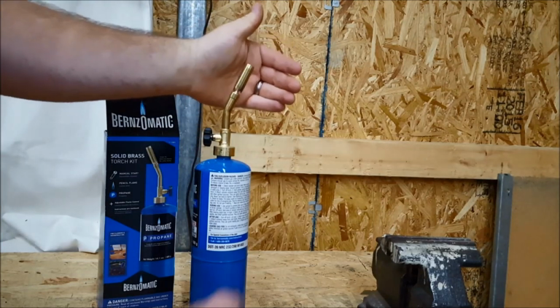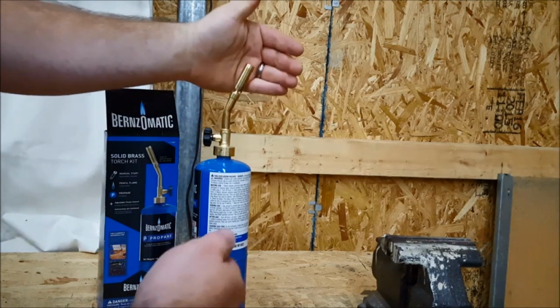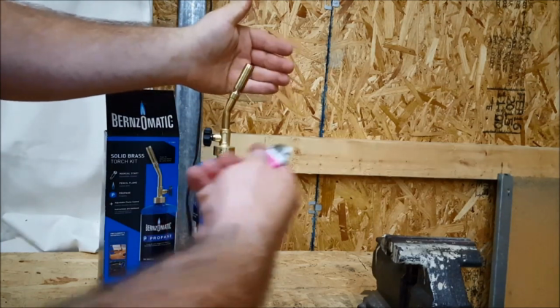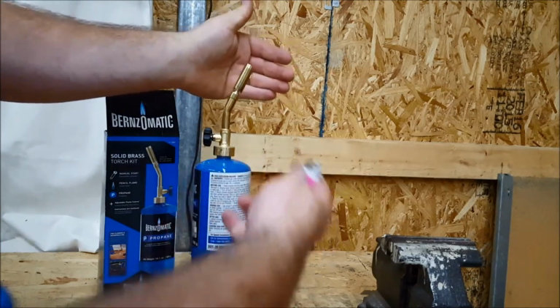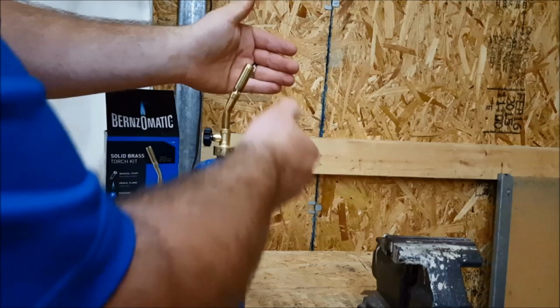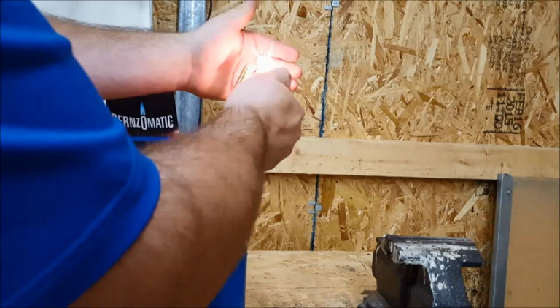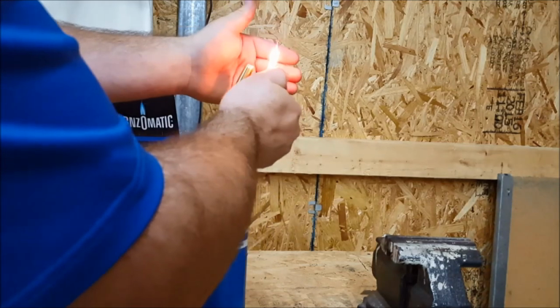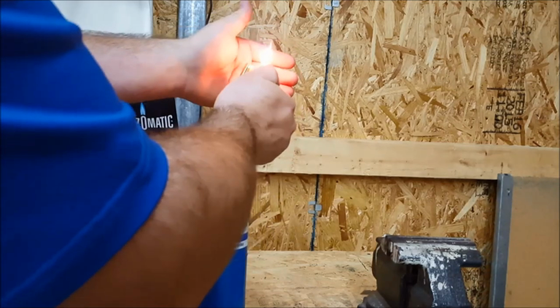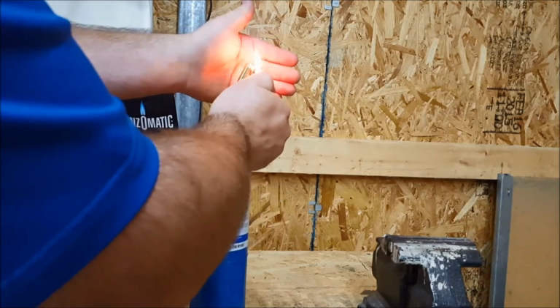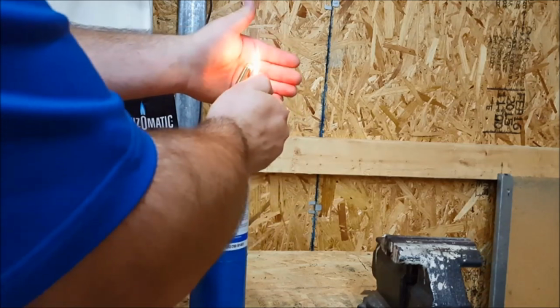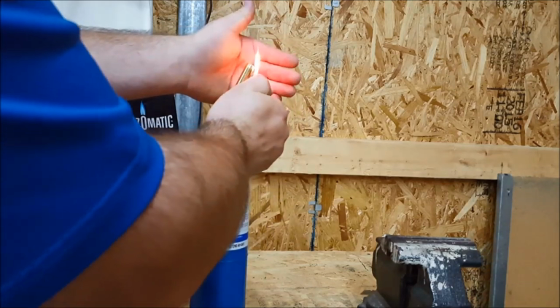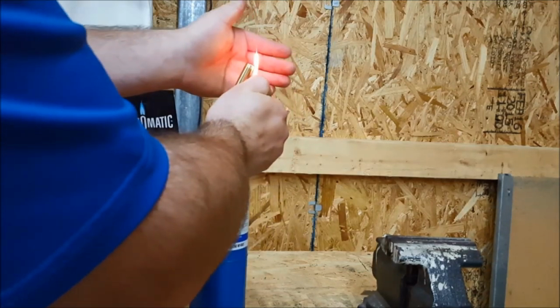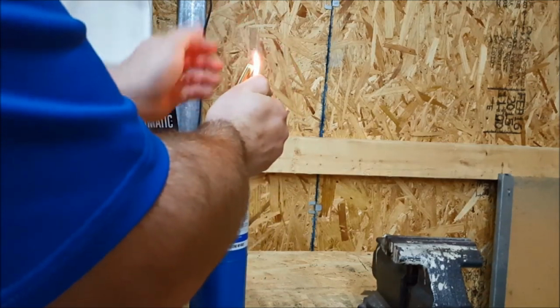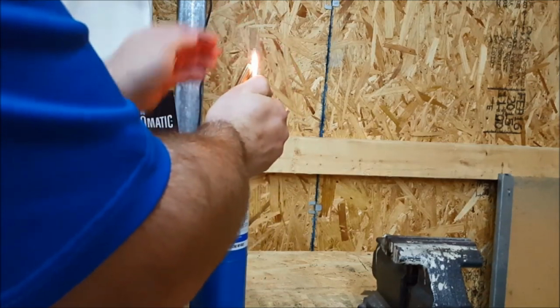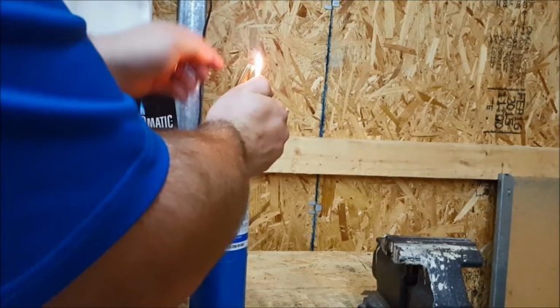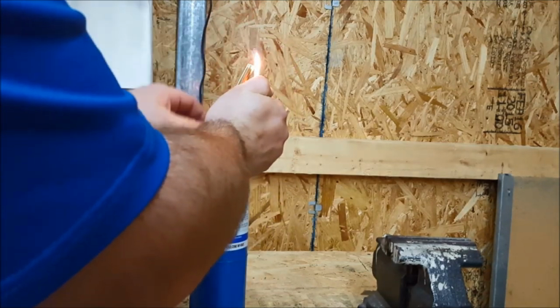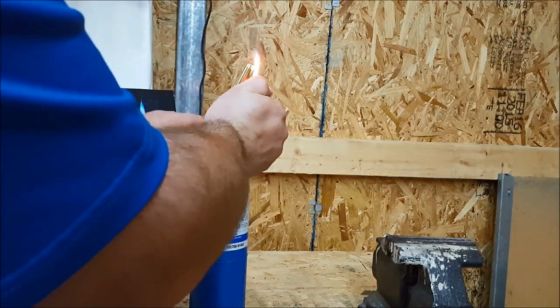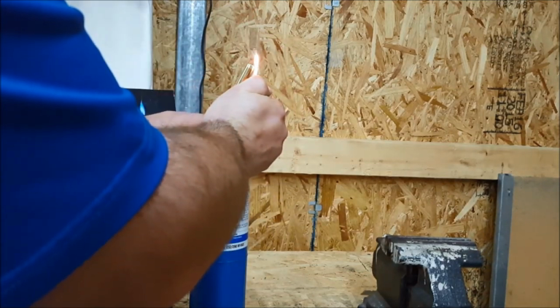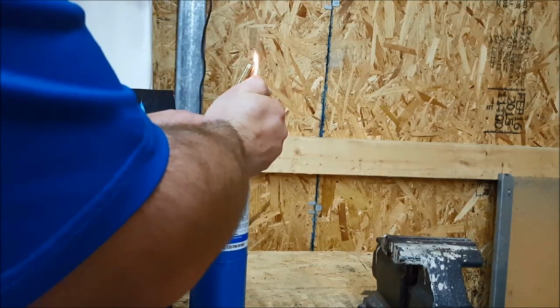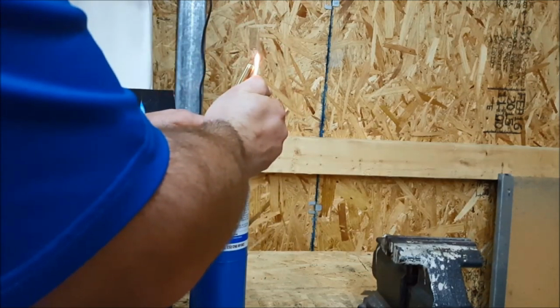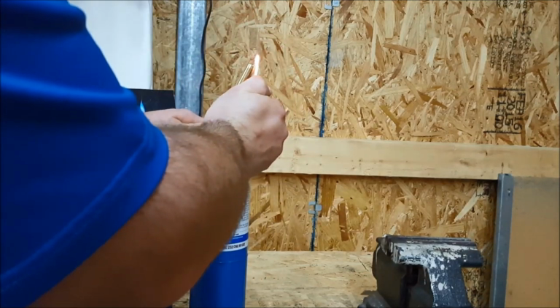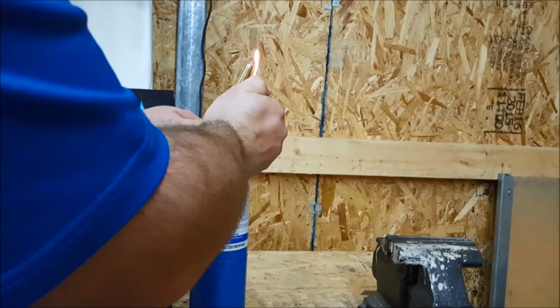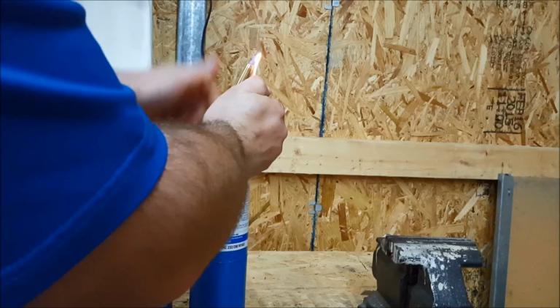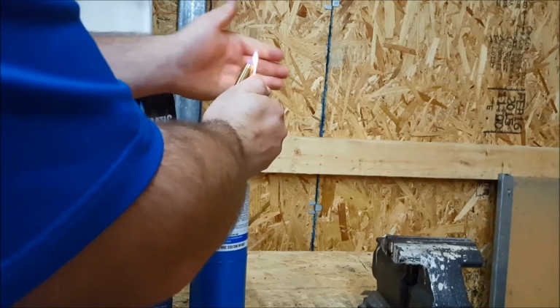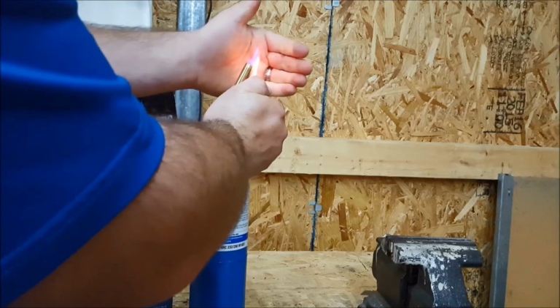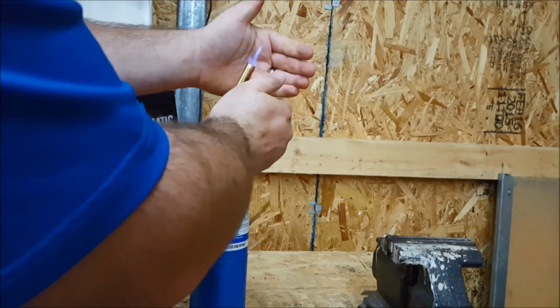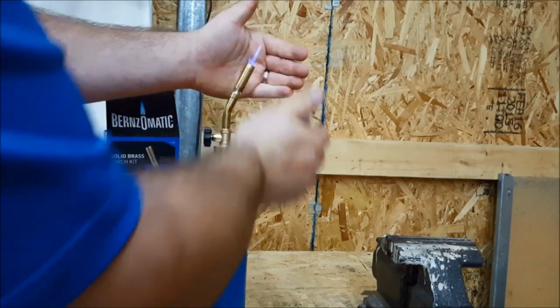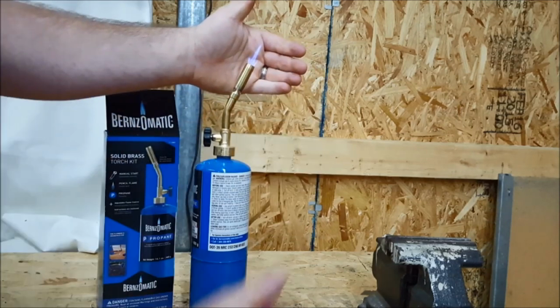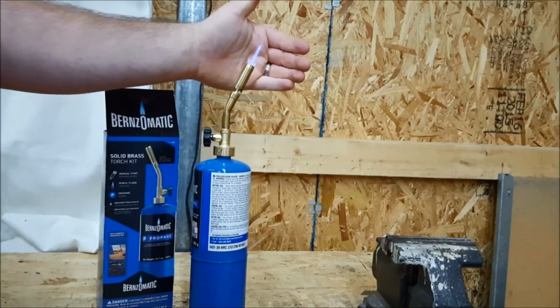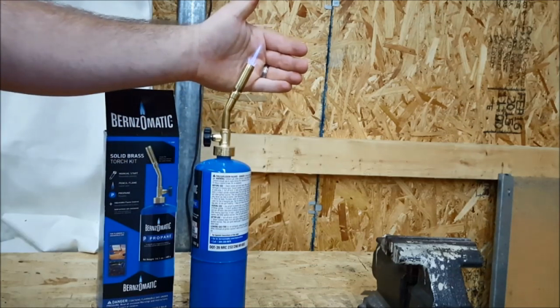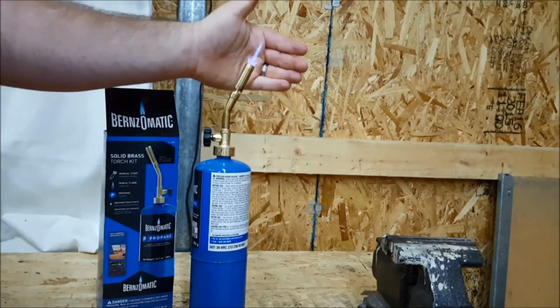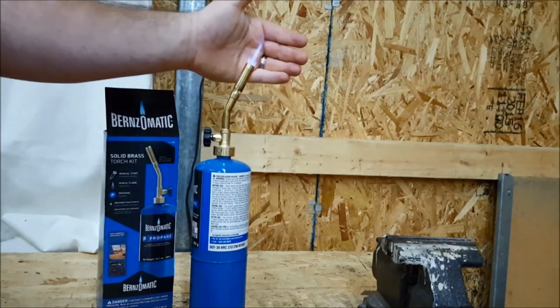Go ahead and light it — stick it up underneath the tip of the nozzle, barely cut it on, and there you go.